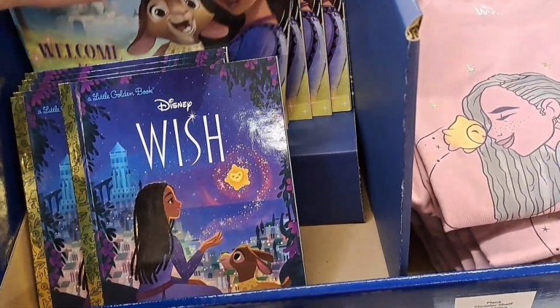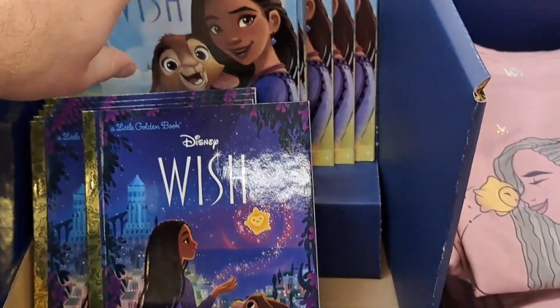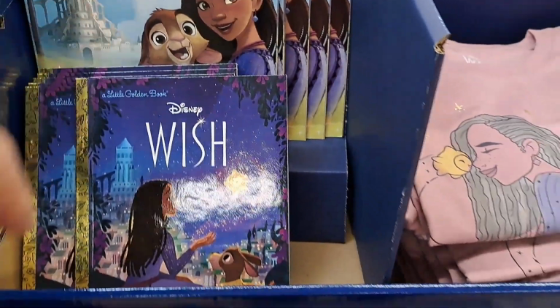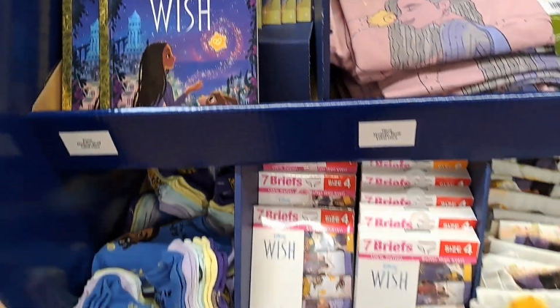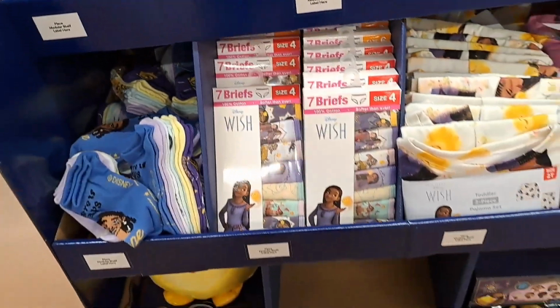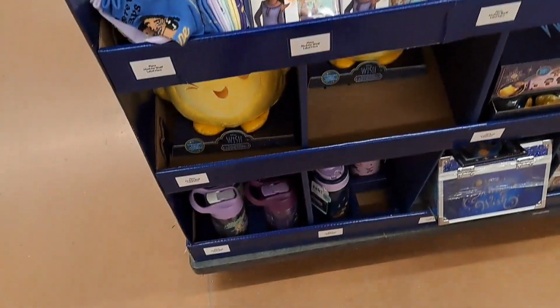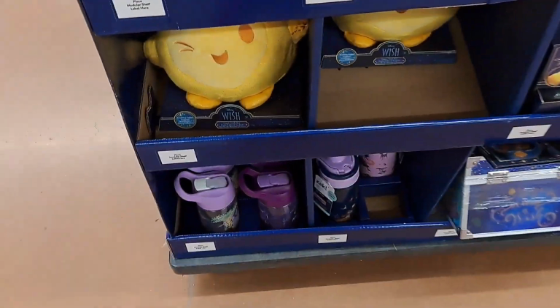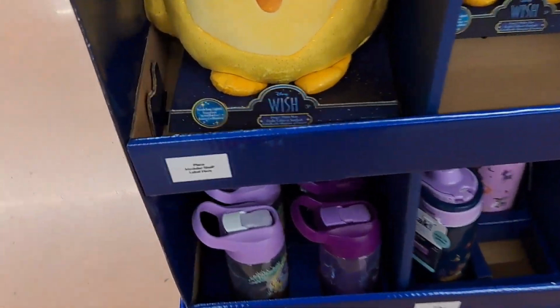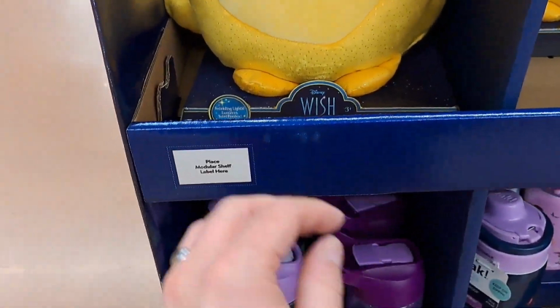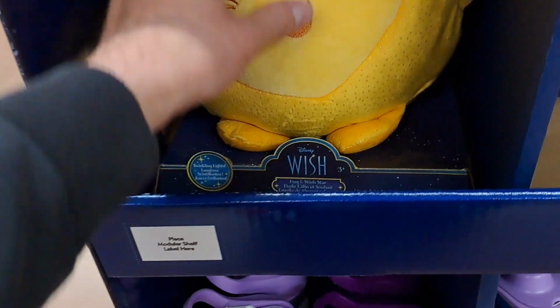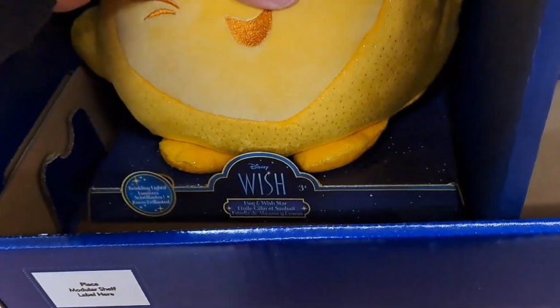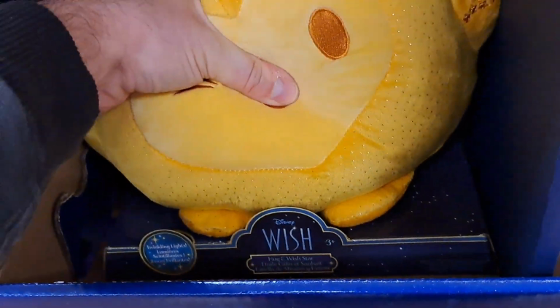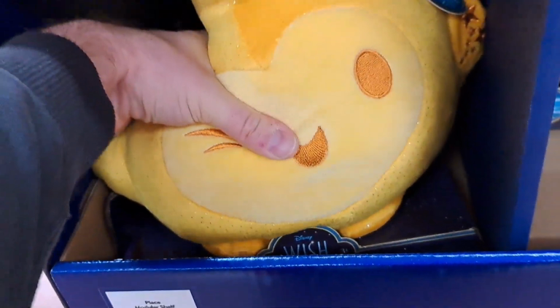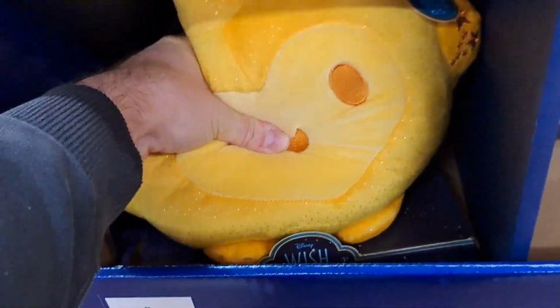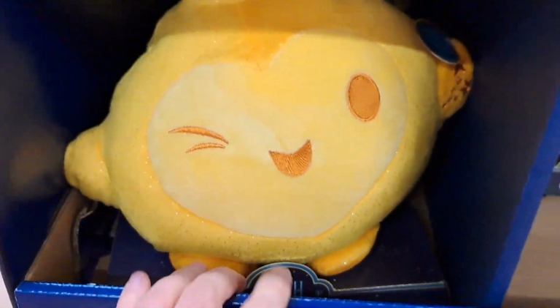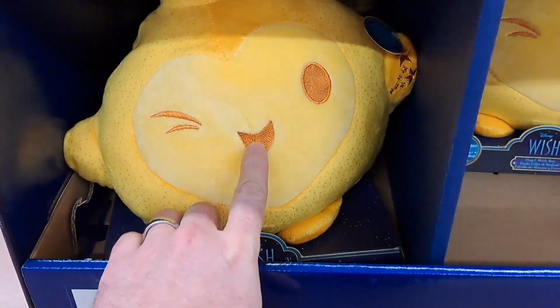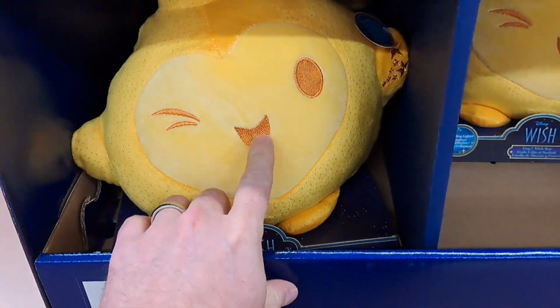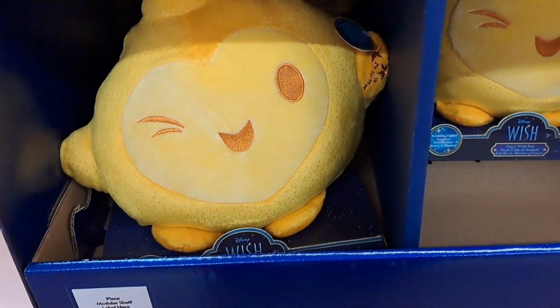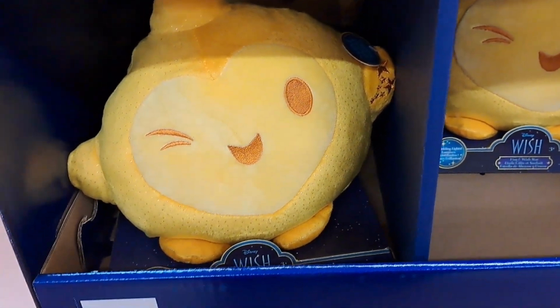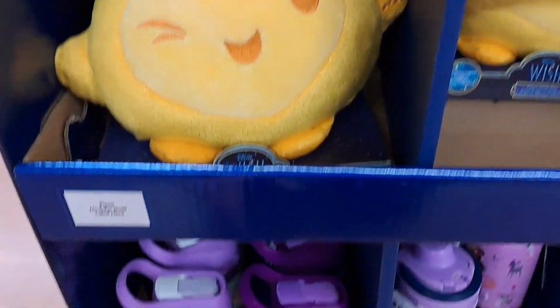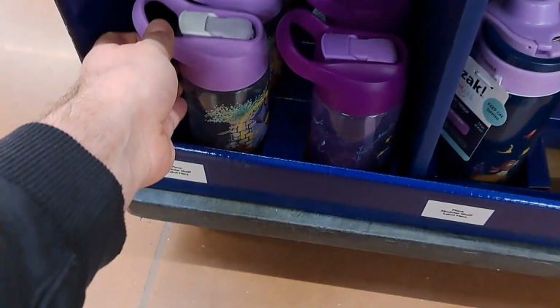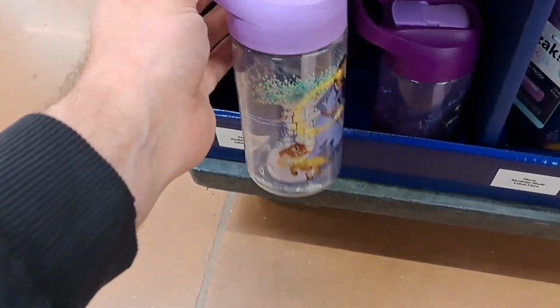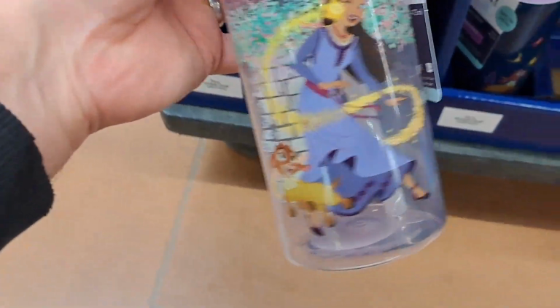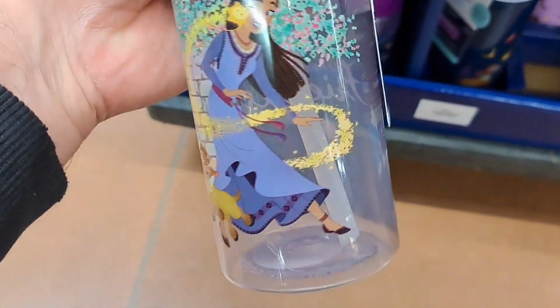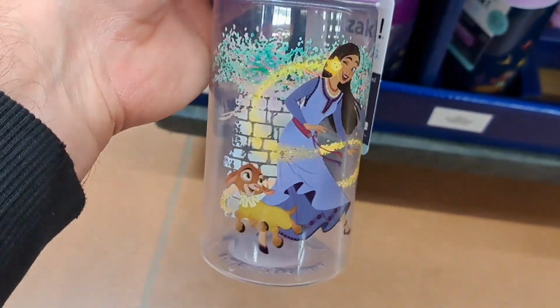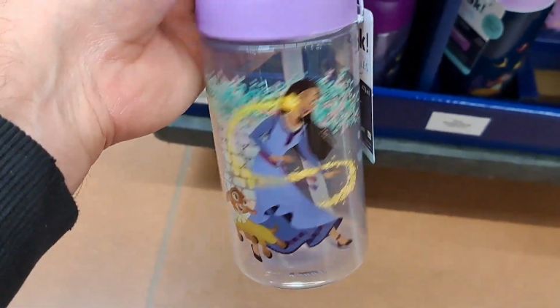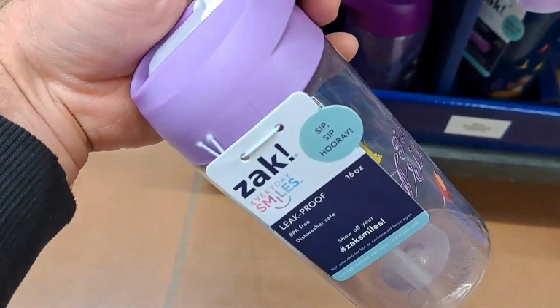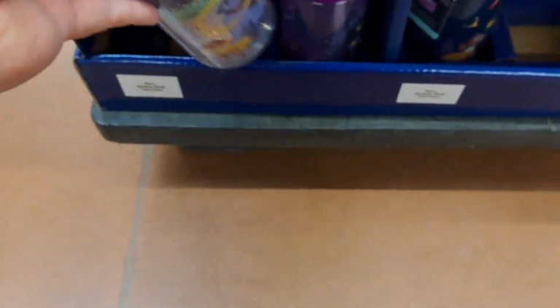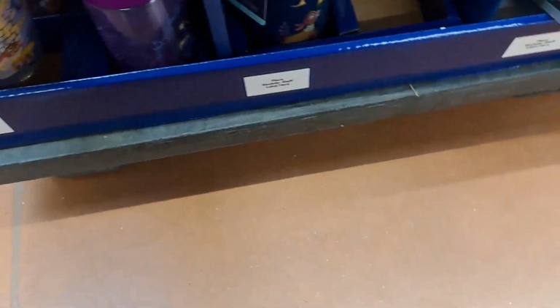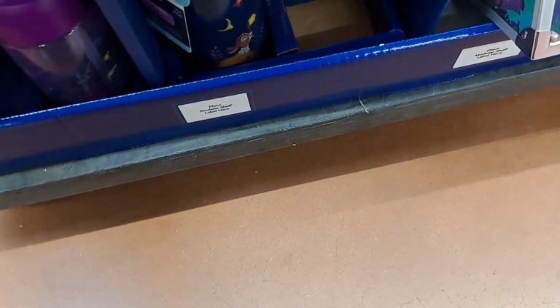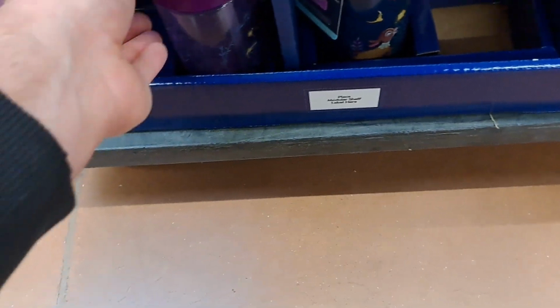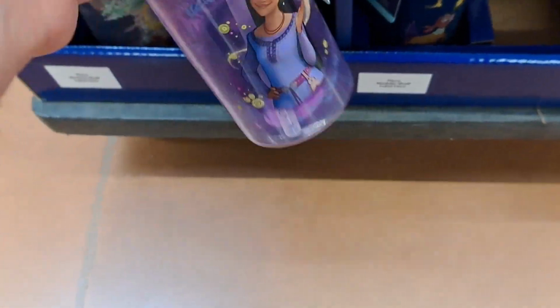They got so much cool stuff at Walmart for Disney Wish. We got this Hug Star here — super cool, I think he lights up. We've got some water bottles down here with Wish on them, pretty cool.